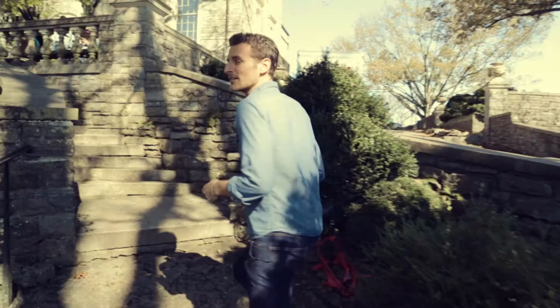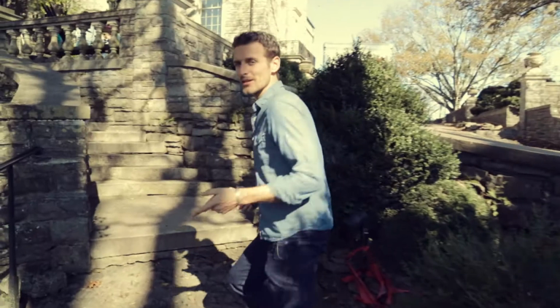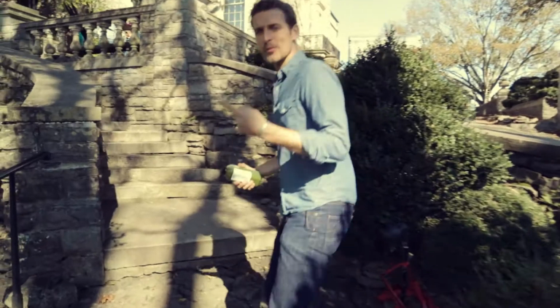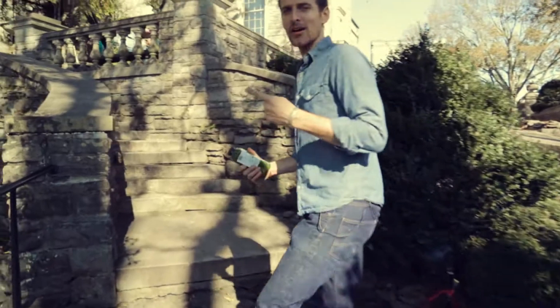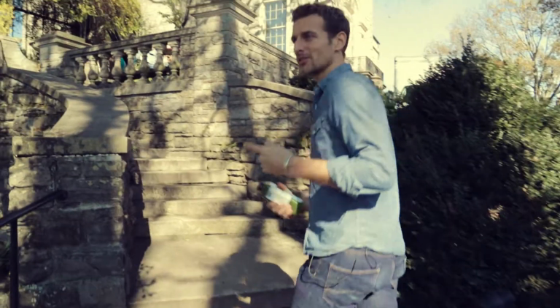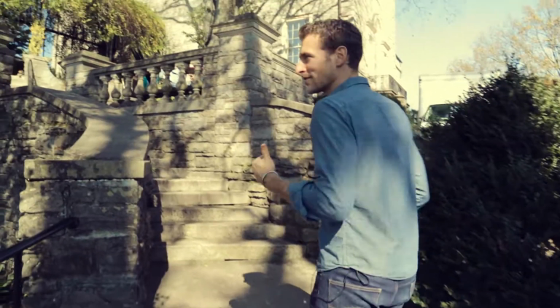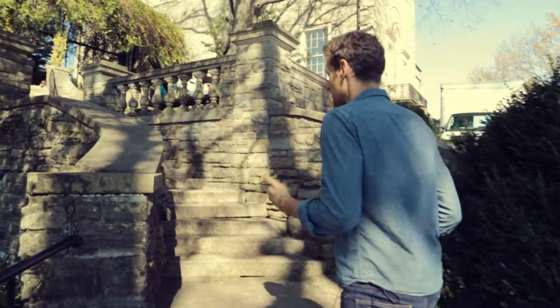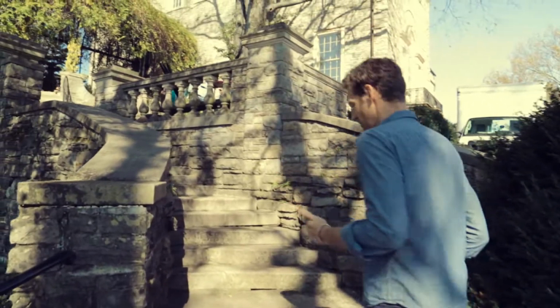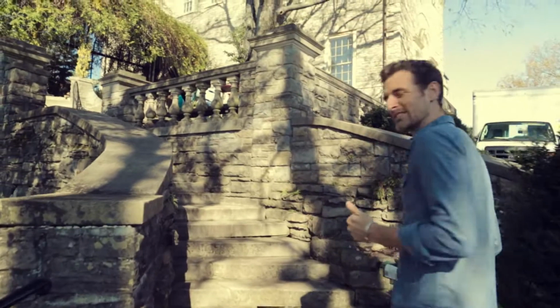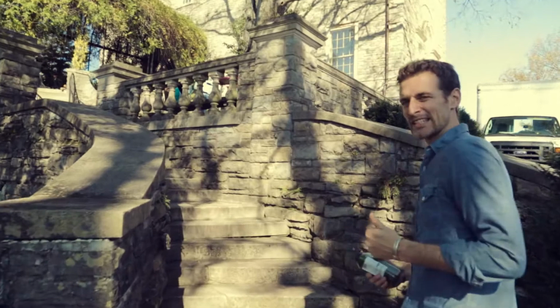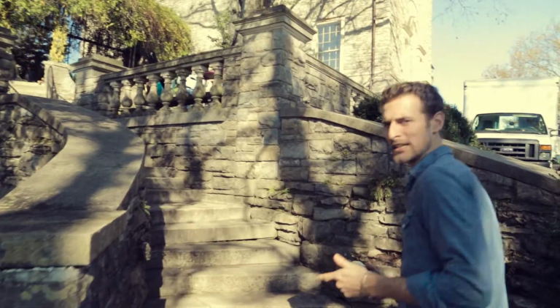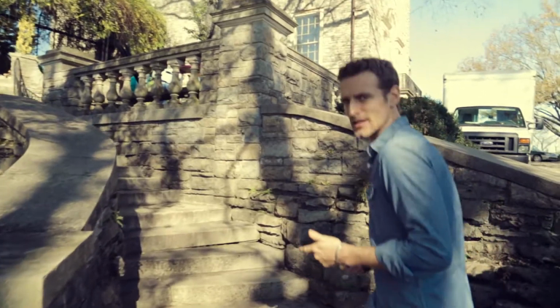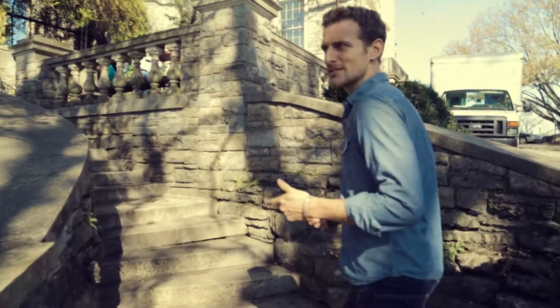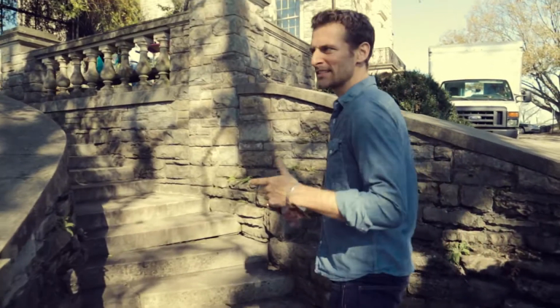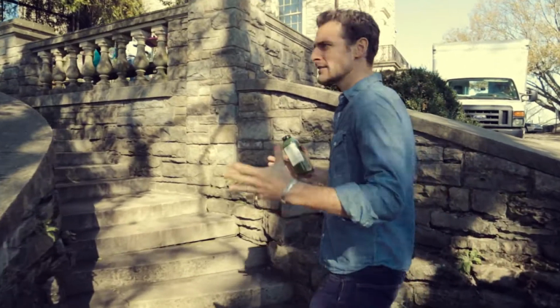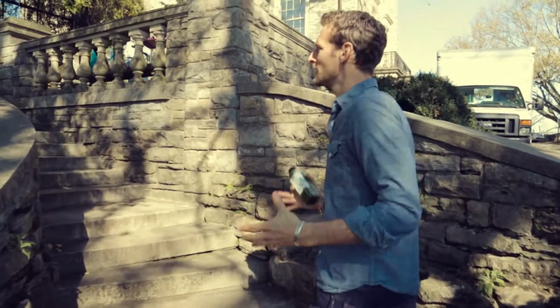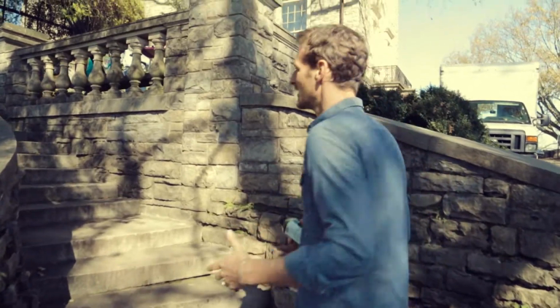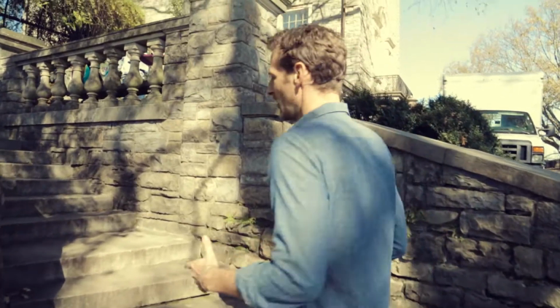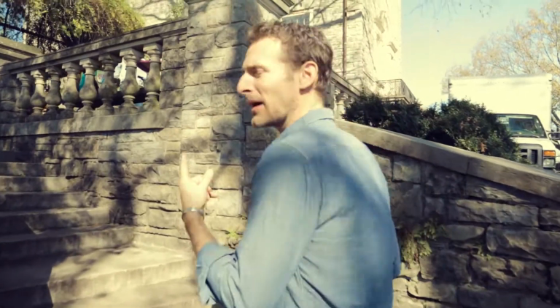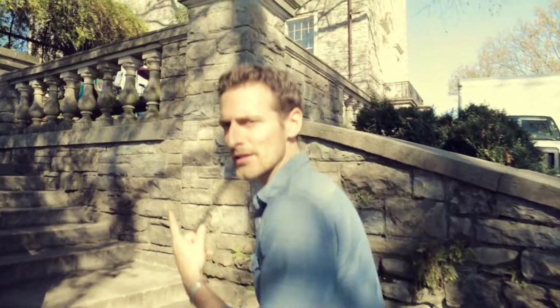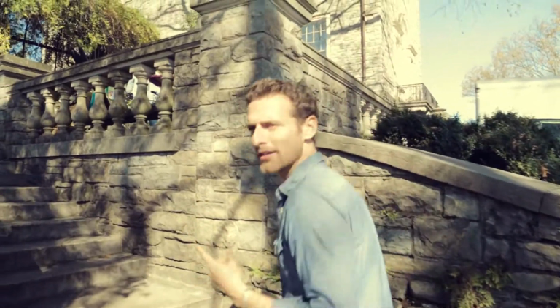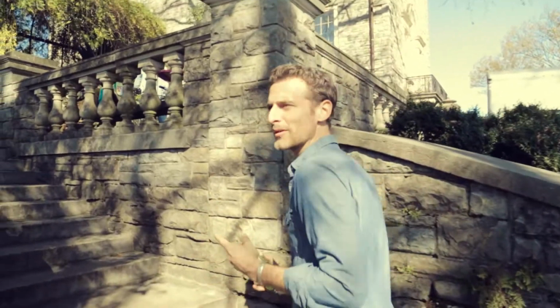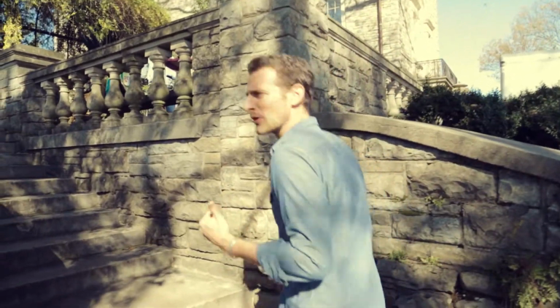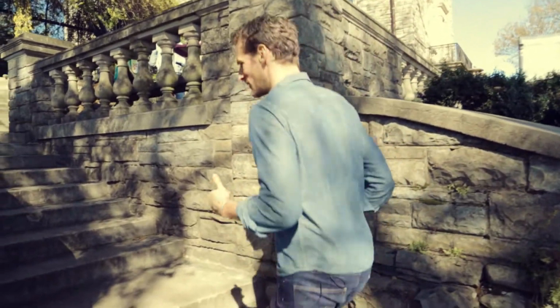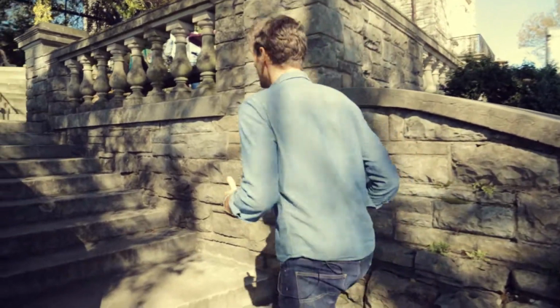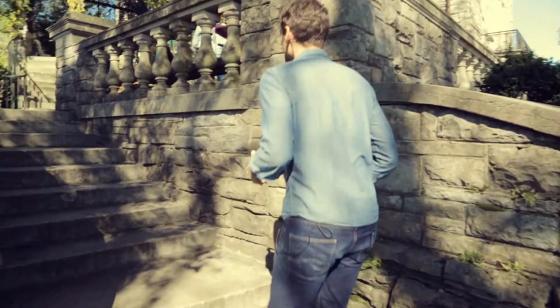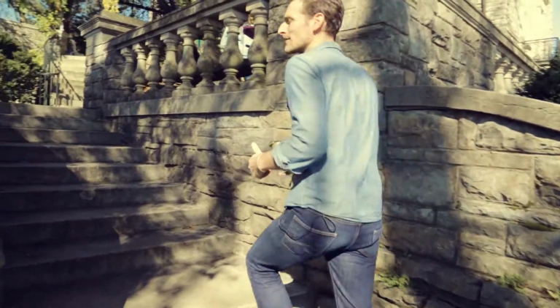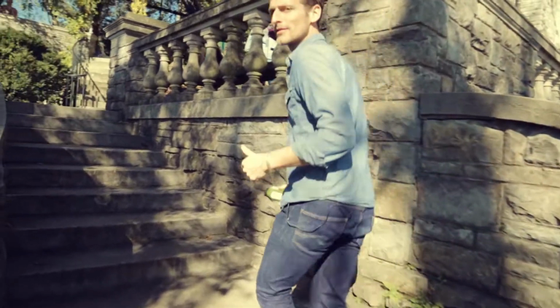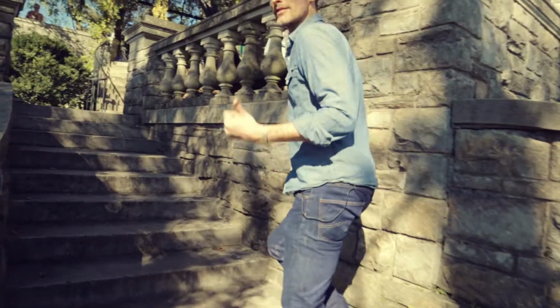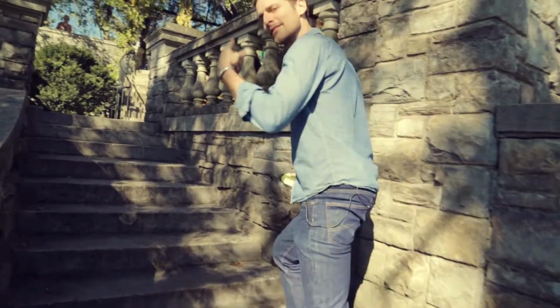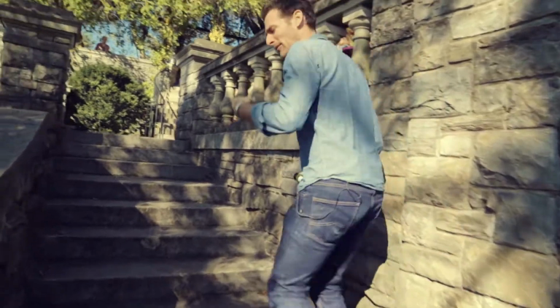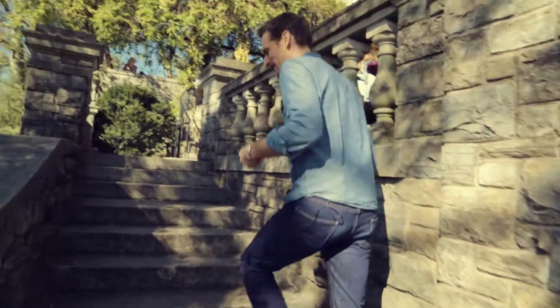So we're going to go up now and shoot the first shot, which is a tea set on the balcony with a dog. Come have a look.